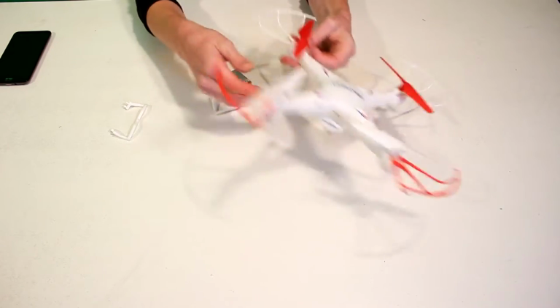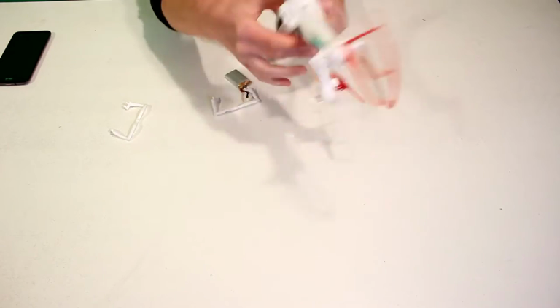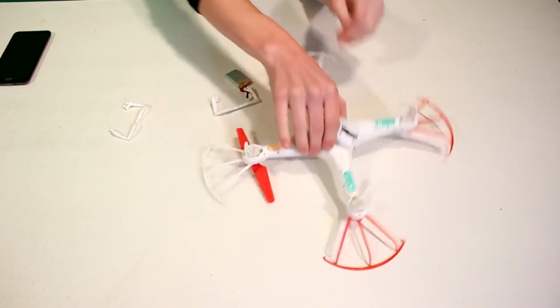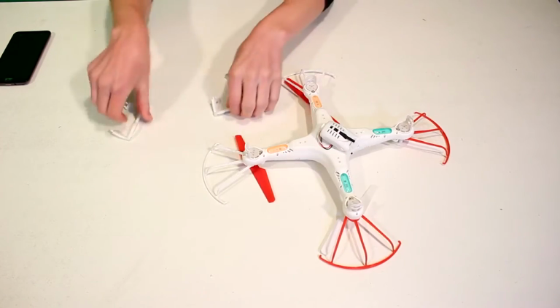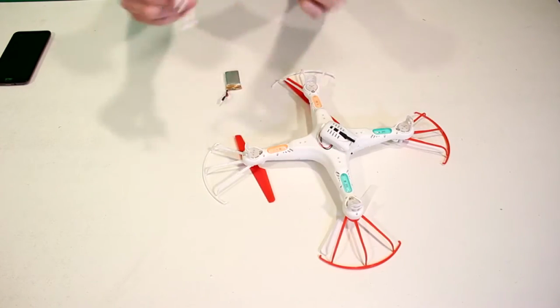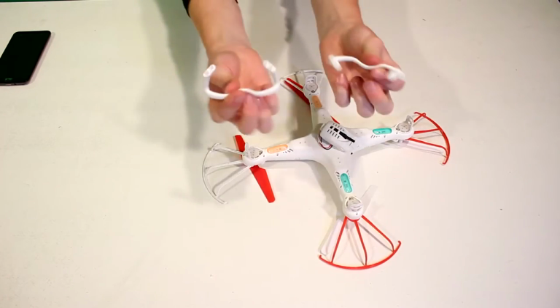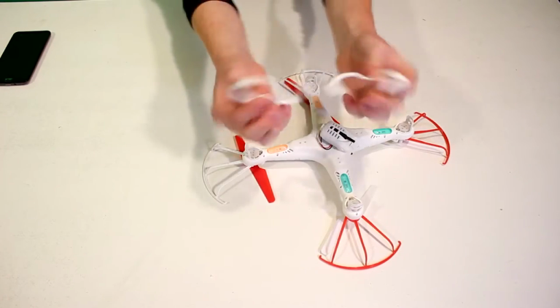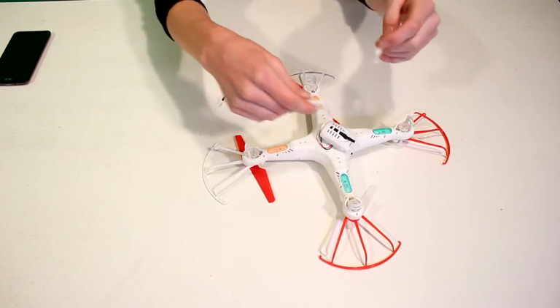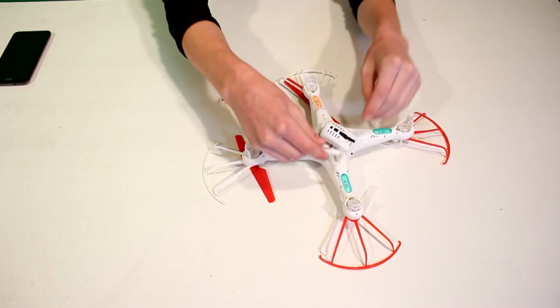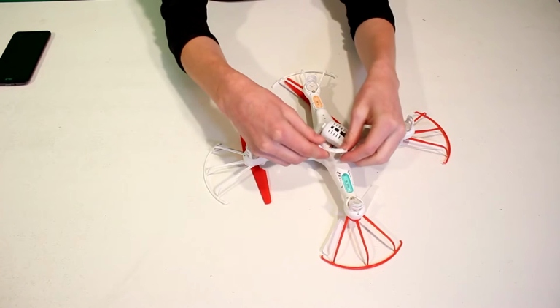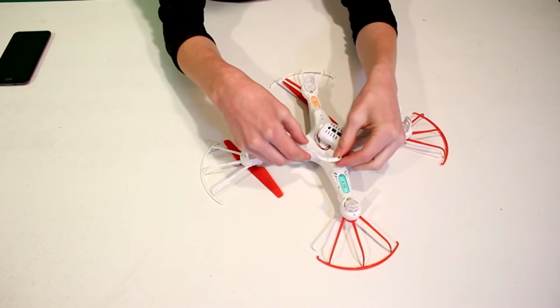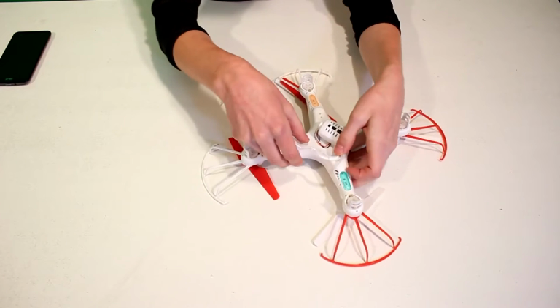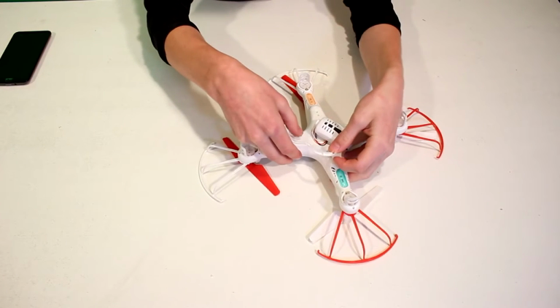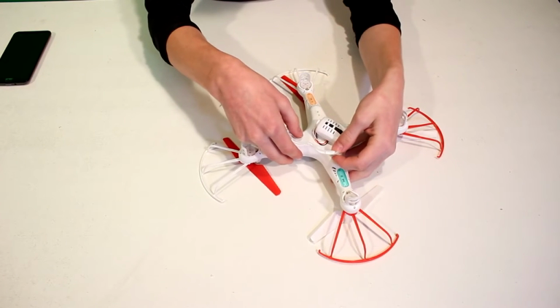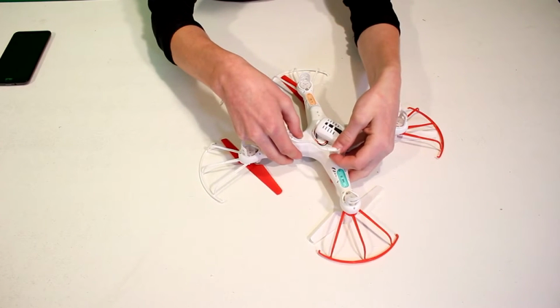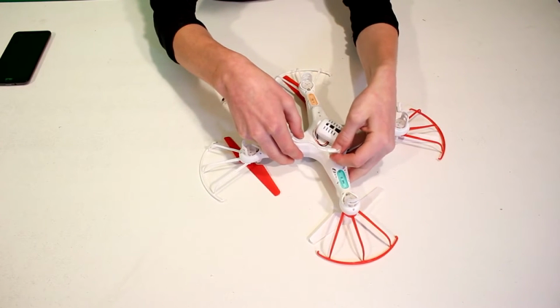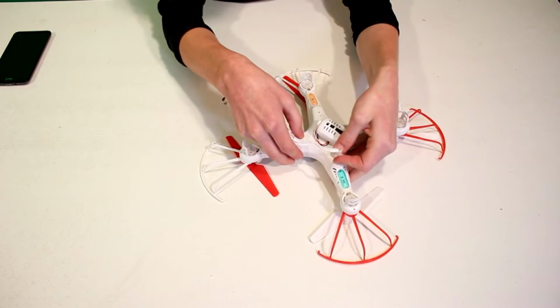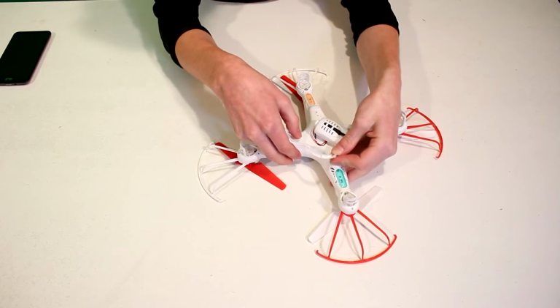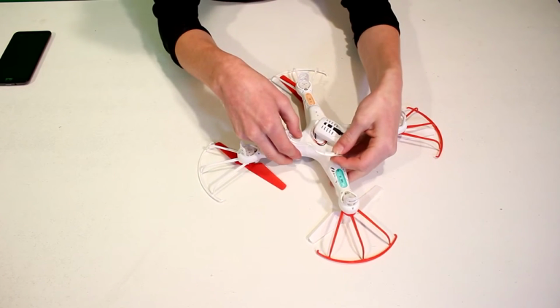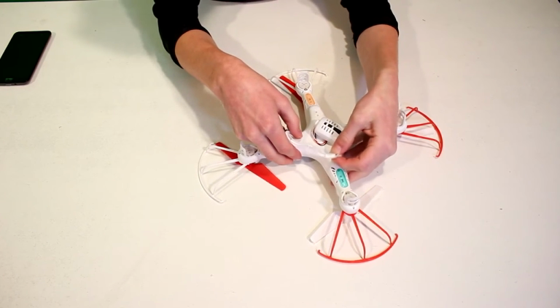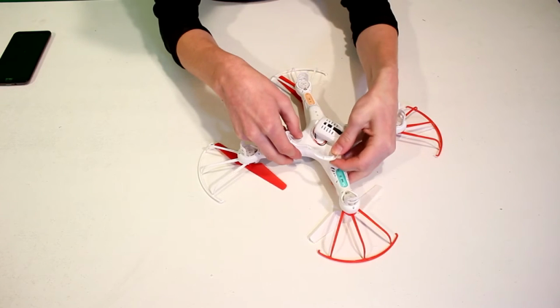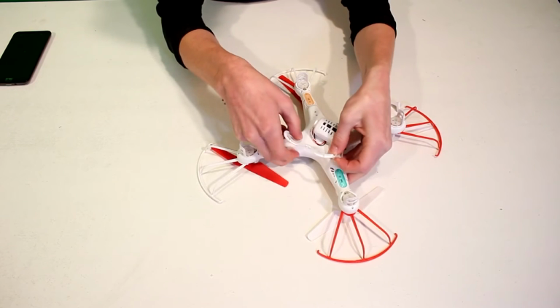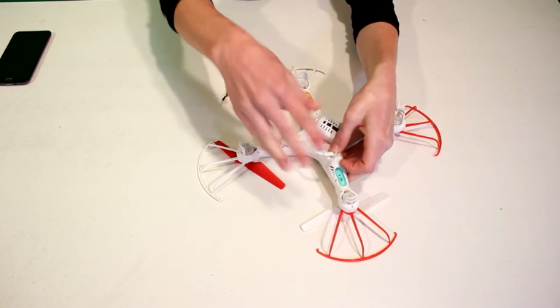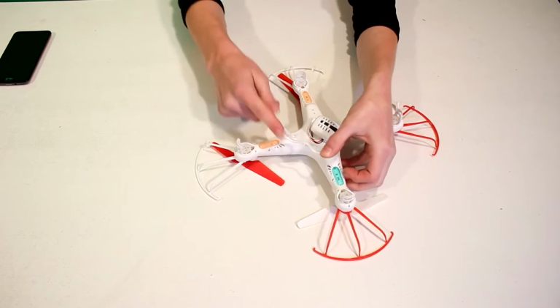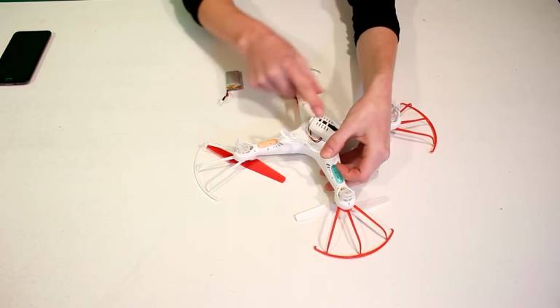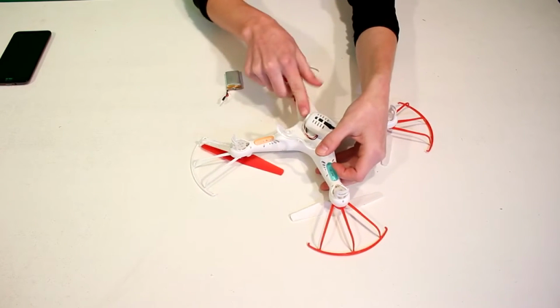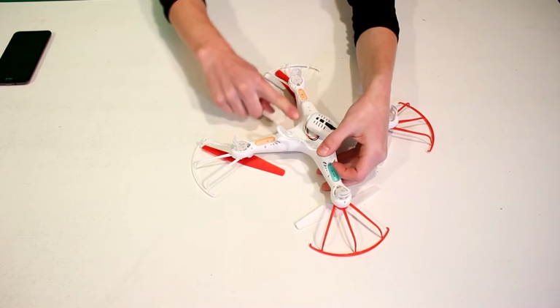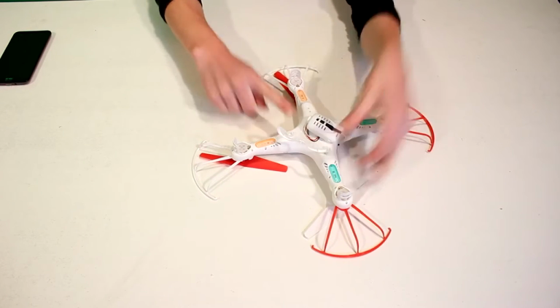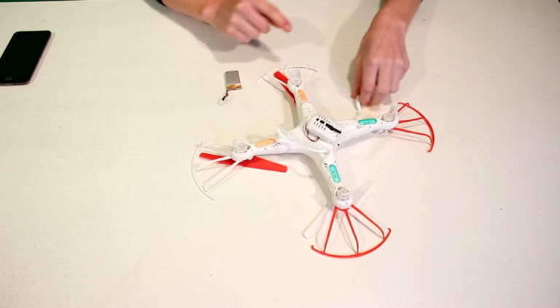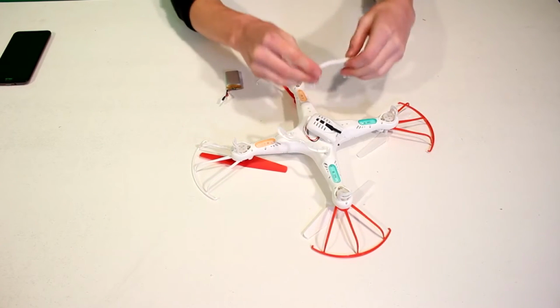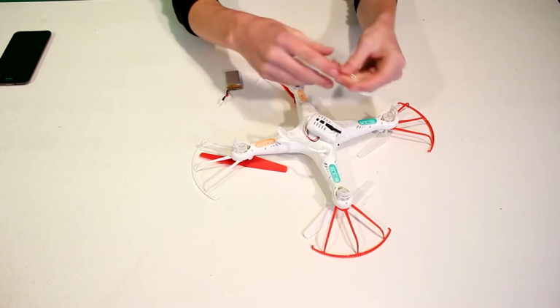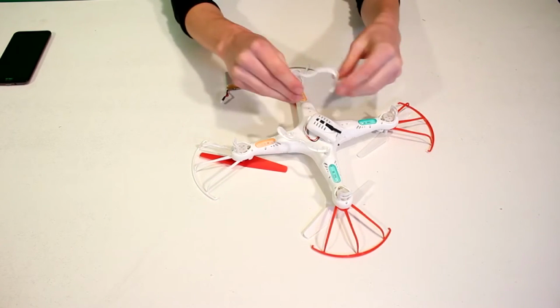These are the stands that come in the box, and all that you're going to want to do is push these down right here, making sure to orient them so that the legs themselves are facing away from the camera lens so they're not blocking the view from it.